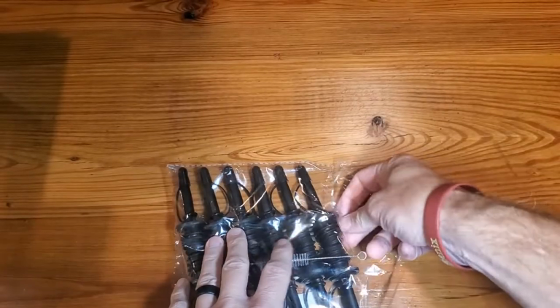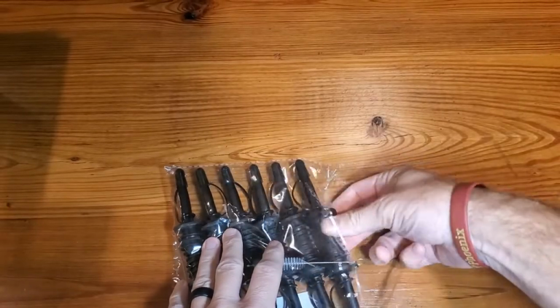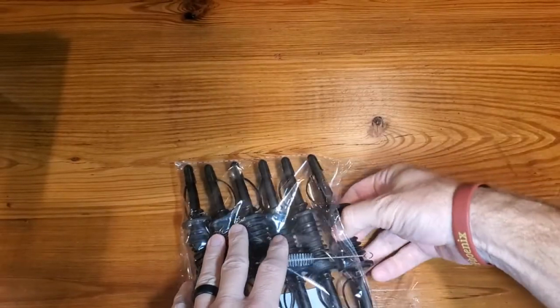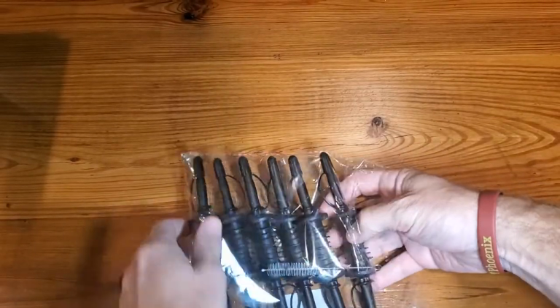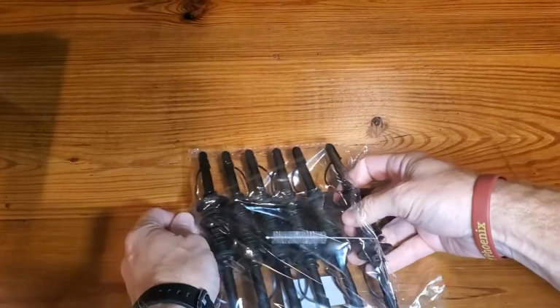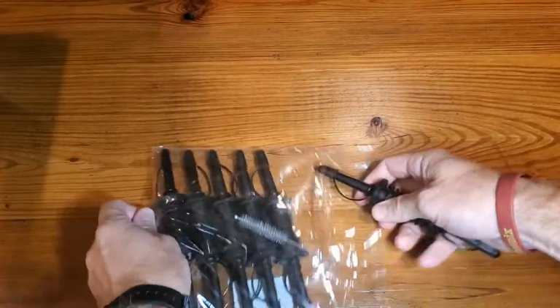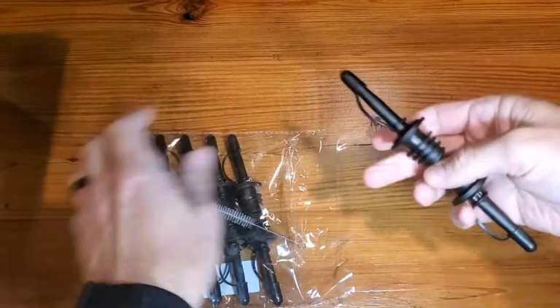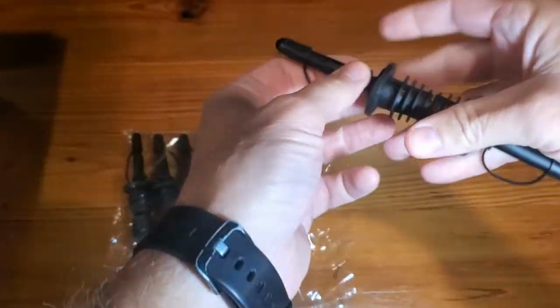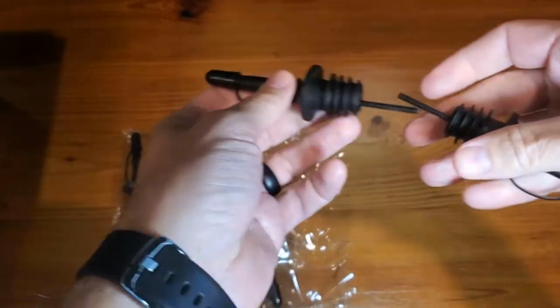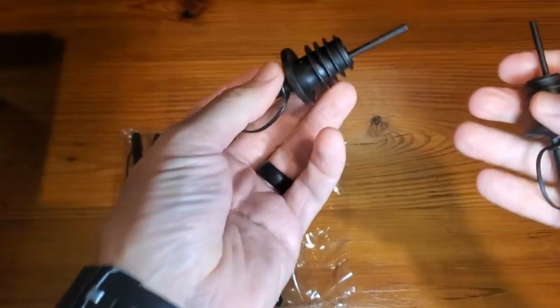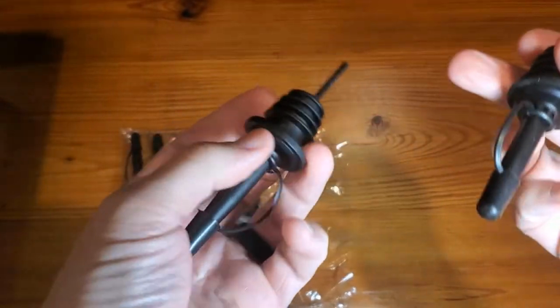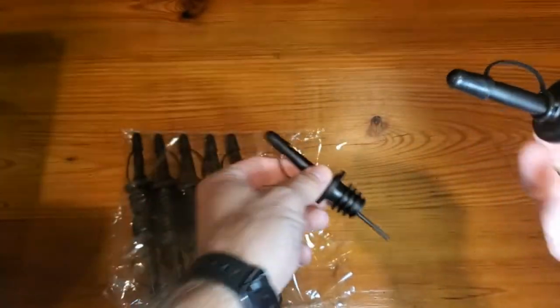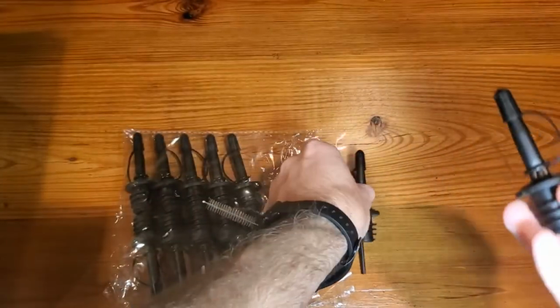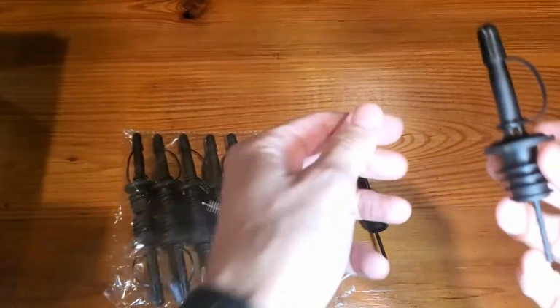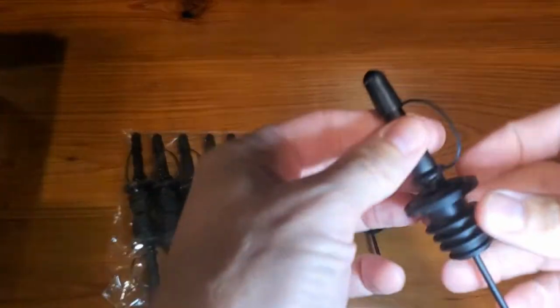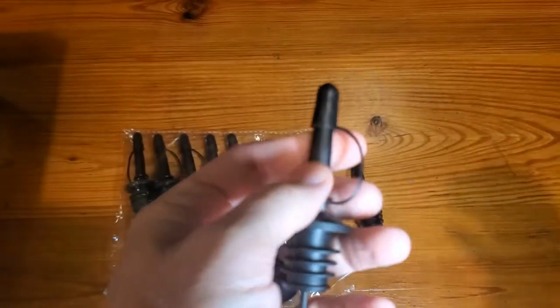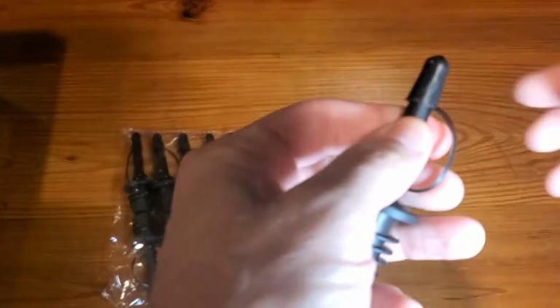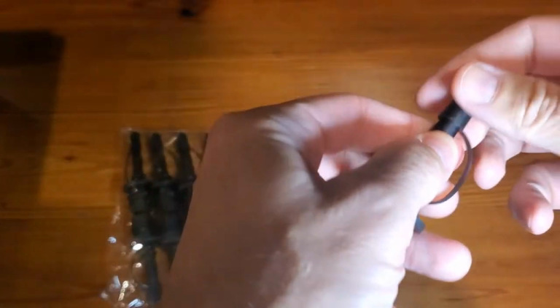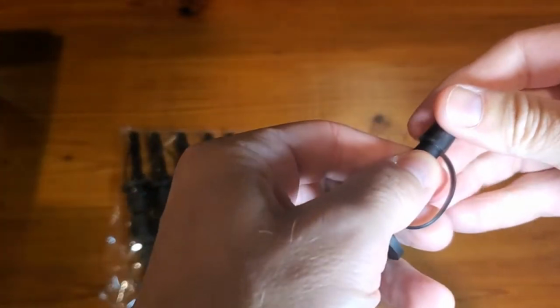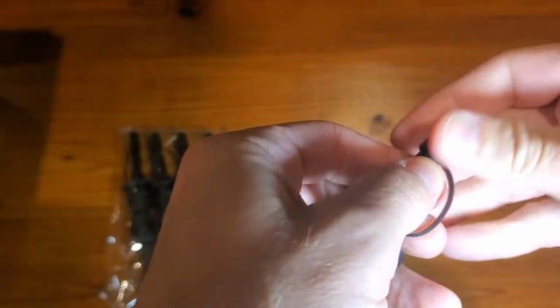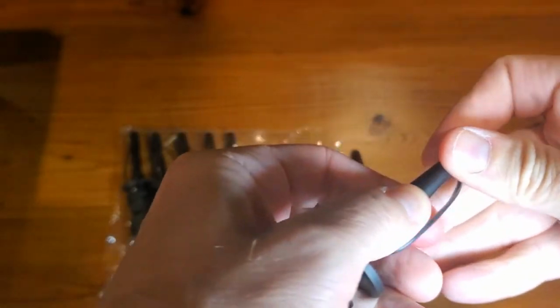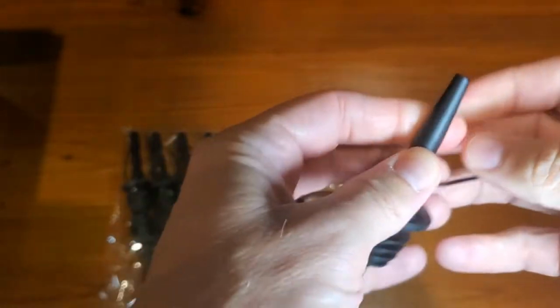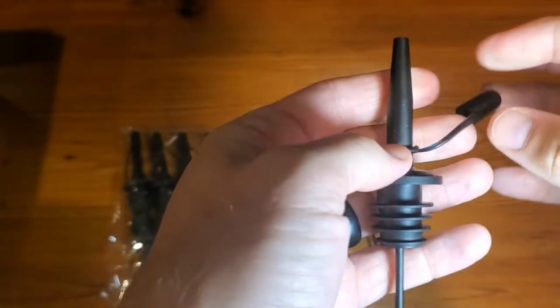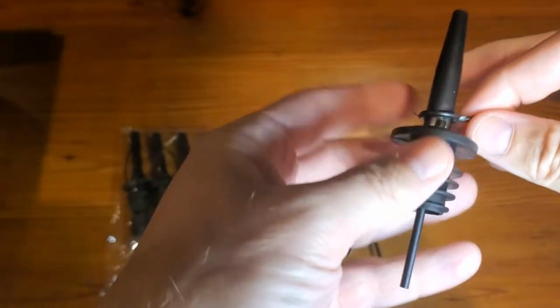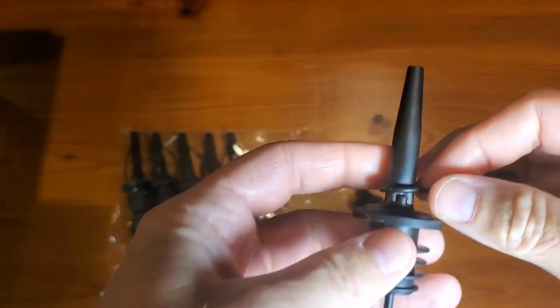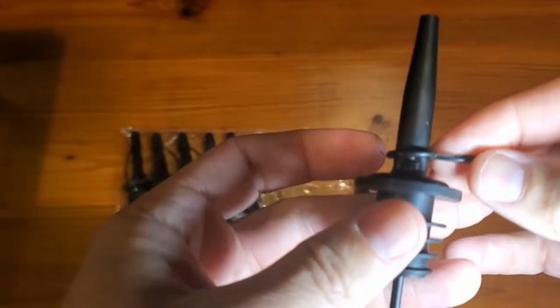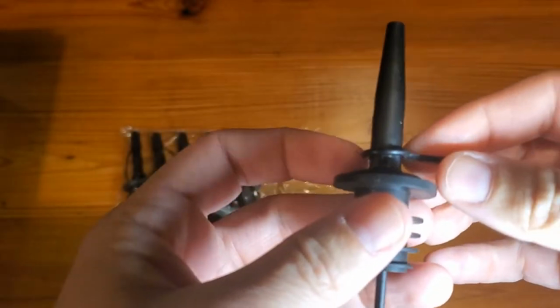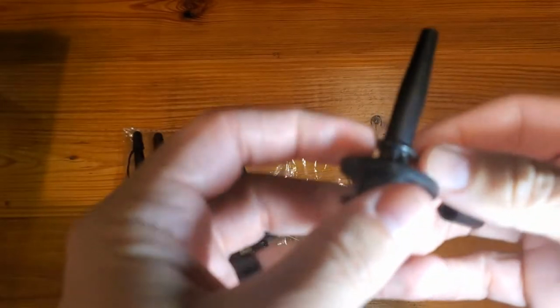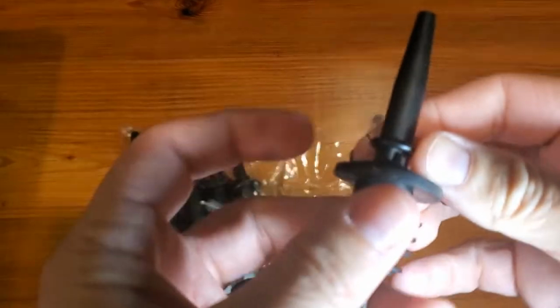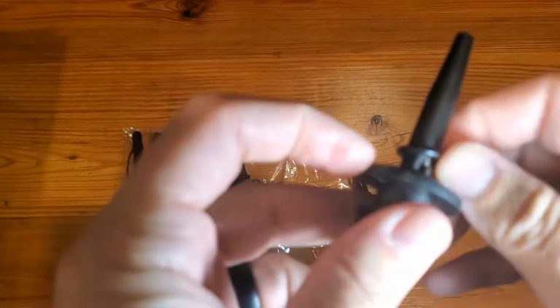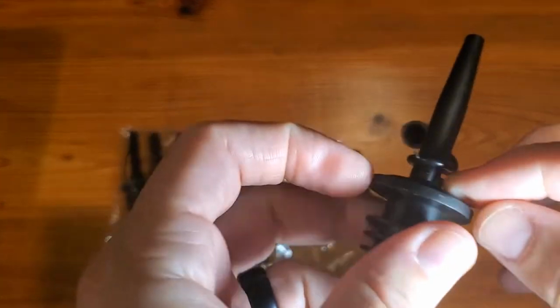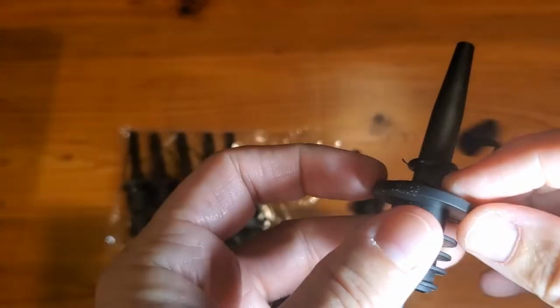Let's unpack this a little bit — they're stored pretty nicely. First and foremost, you can cap these, which is really nice. And you'll see here there's a little air vent.